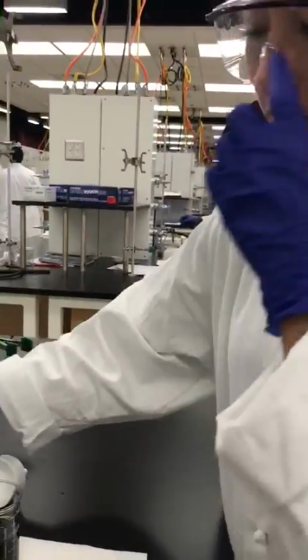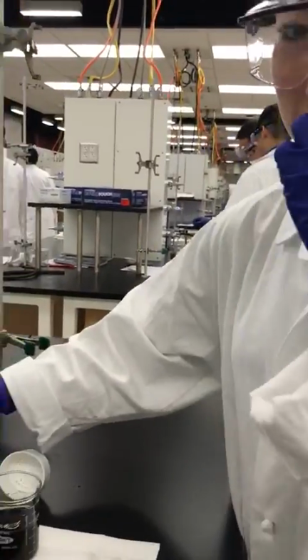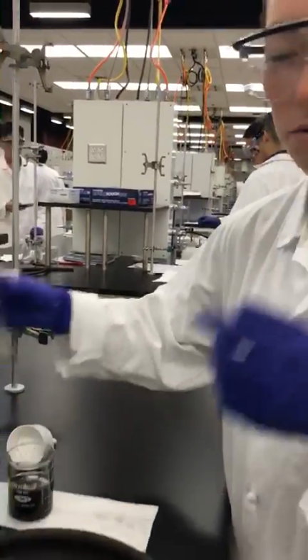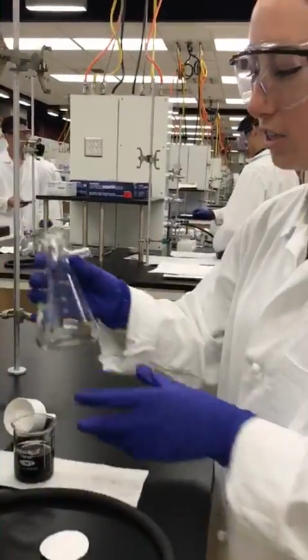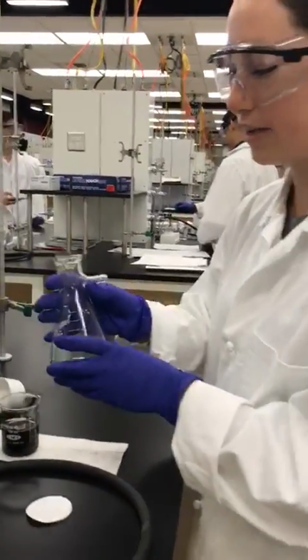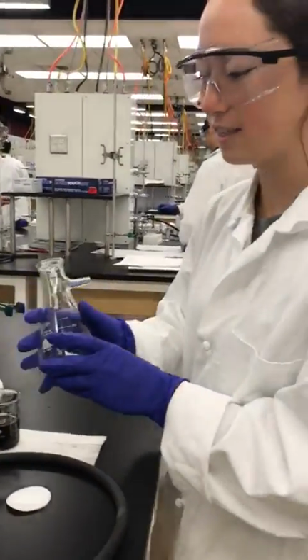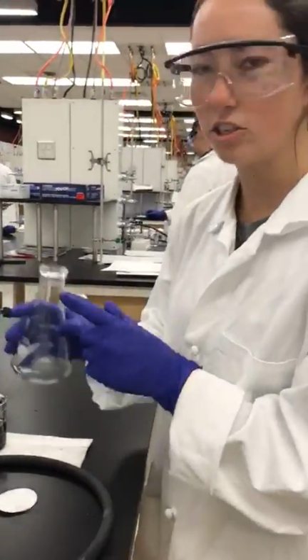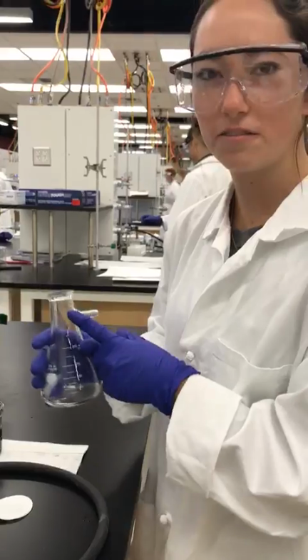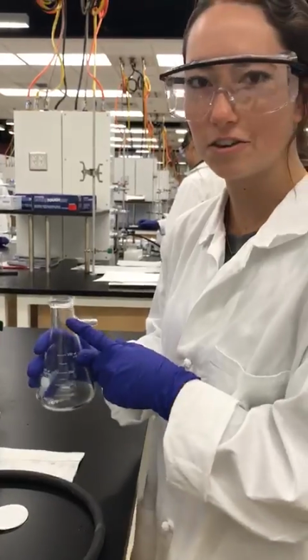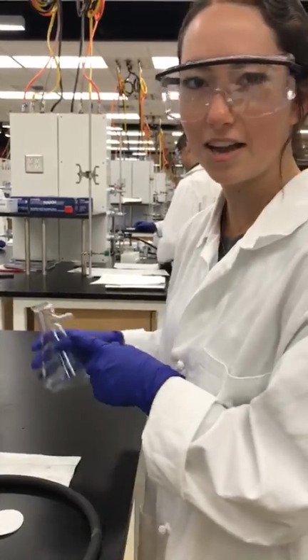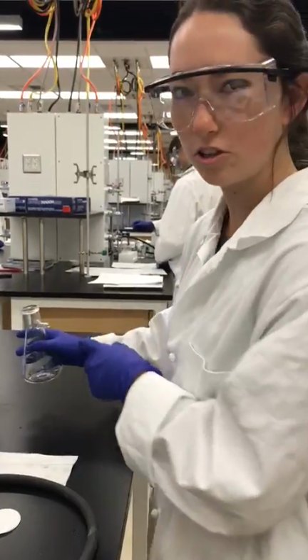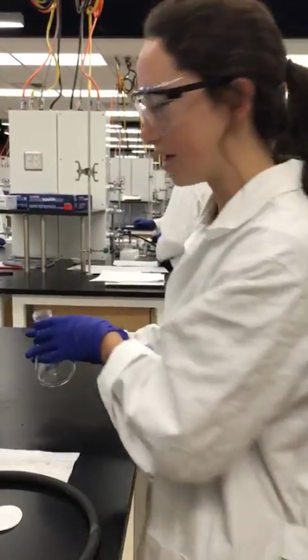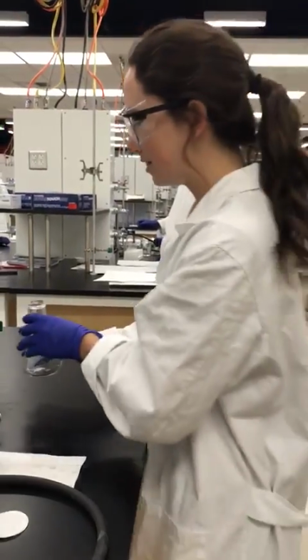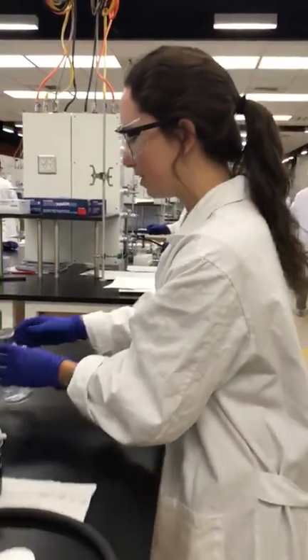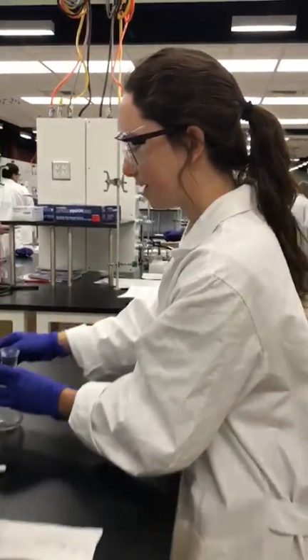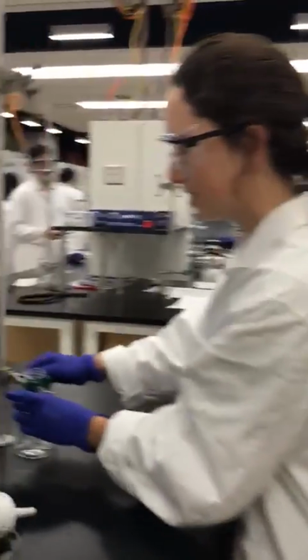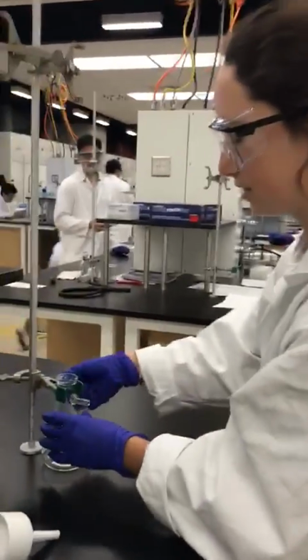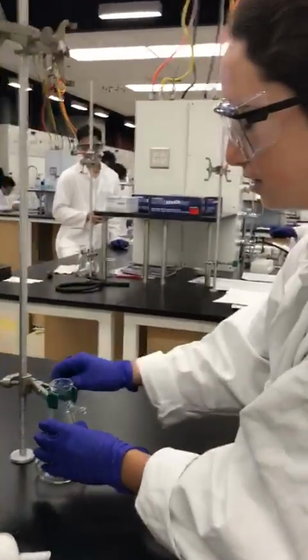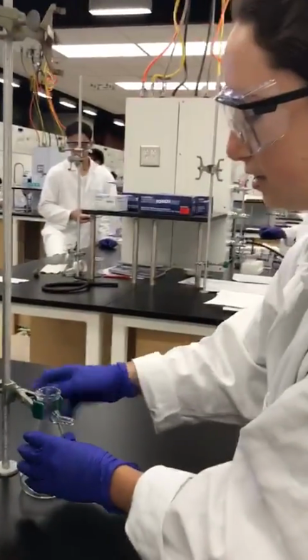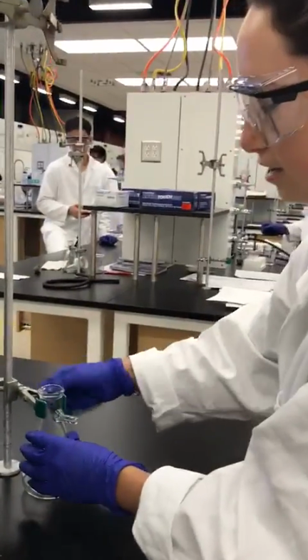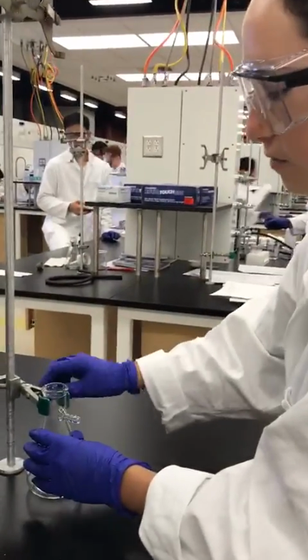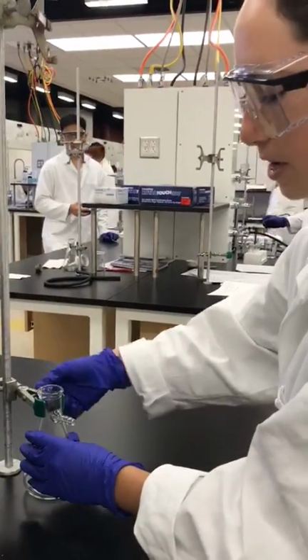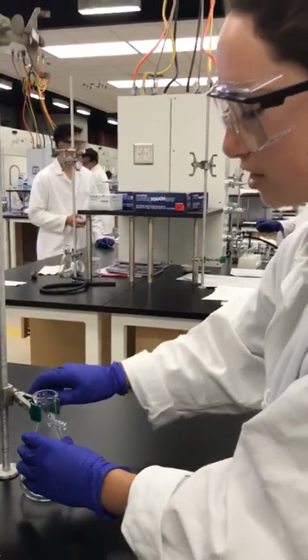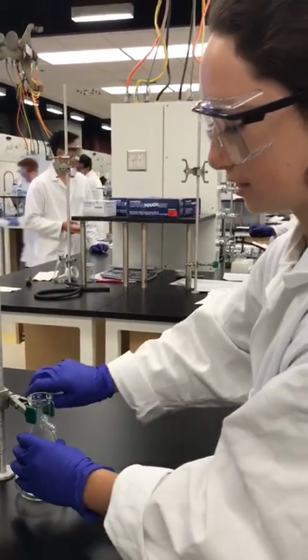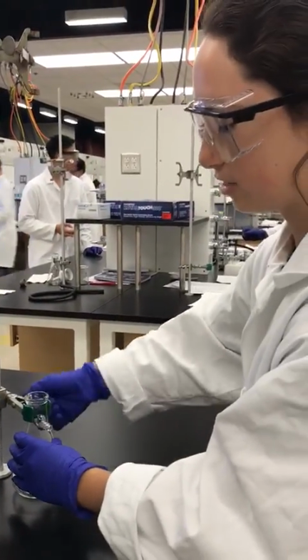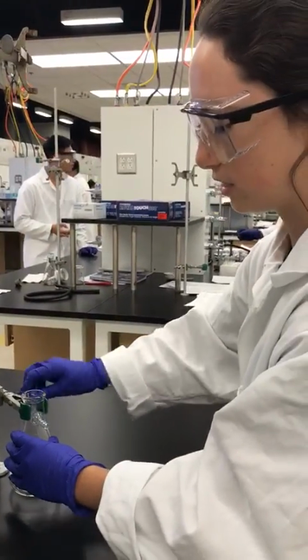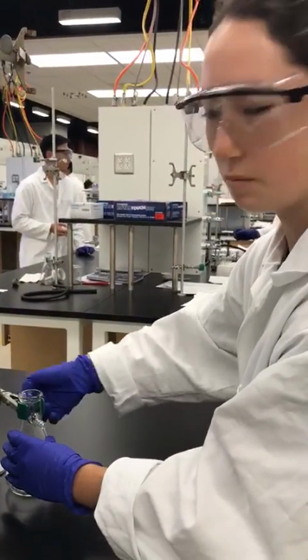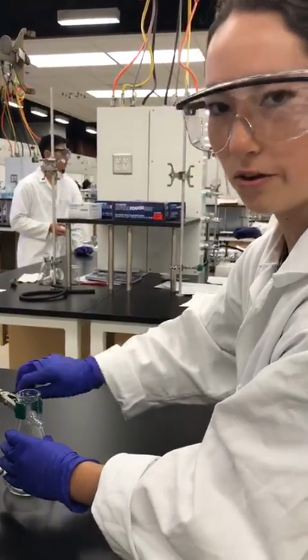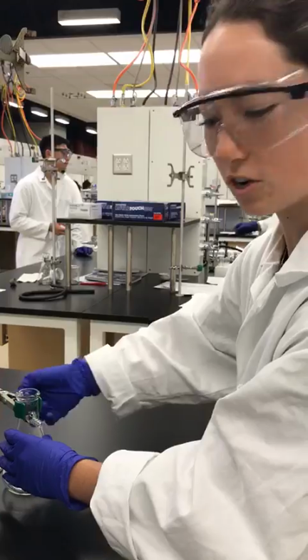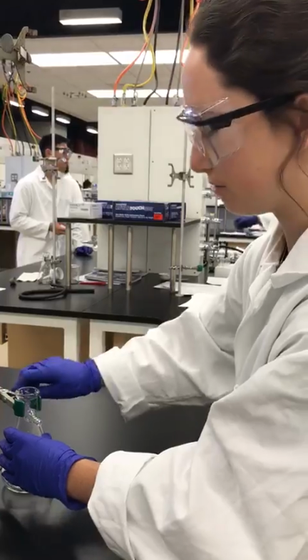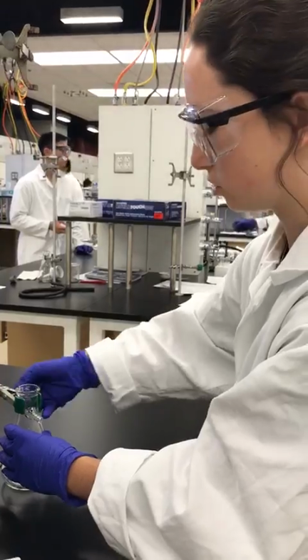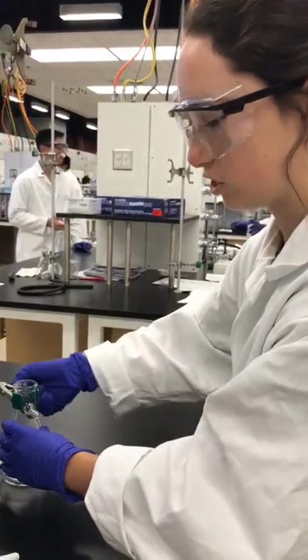The first thing you want to do is attach your filter flask to the ring stand like this. Make sure it's tight so it doesn't move during filtration.